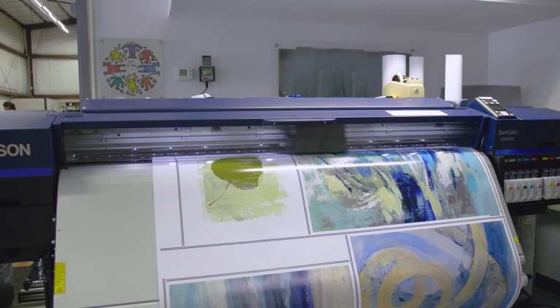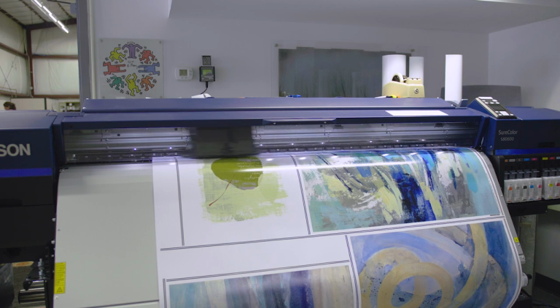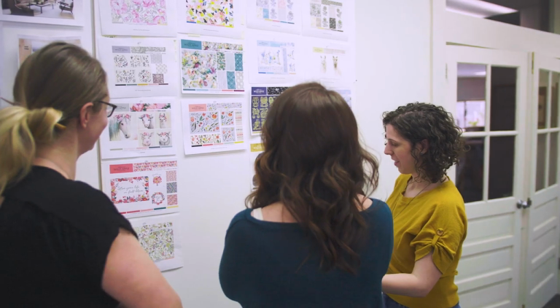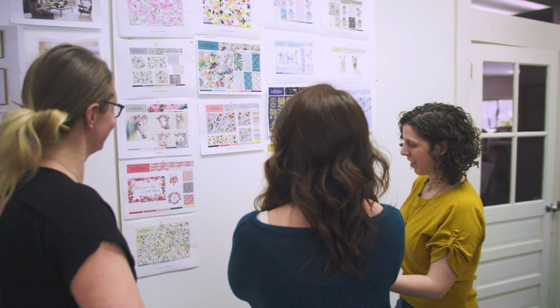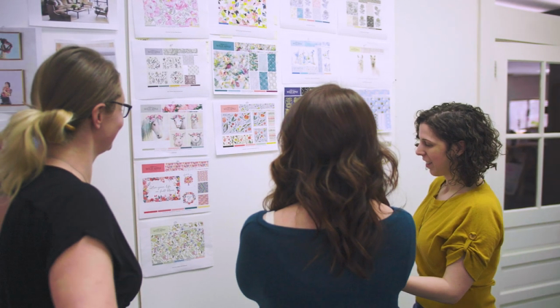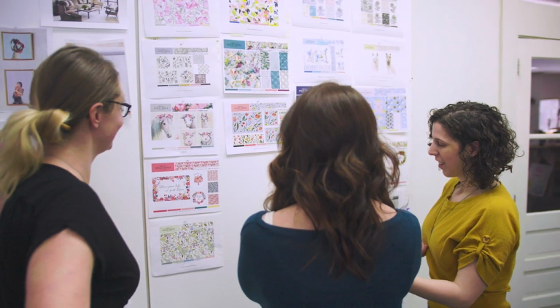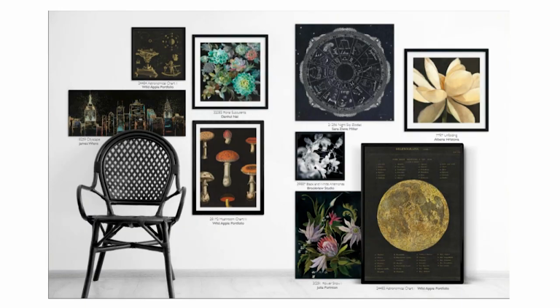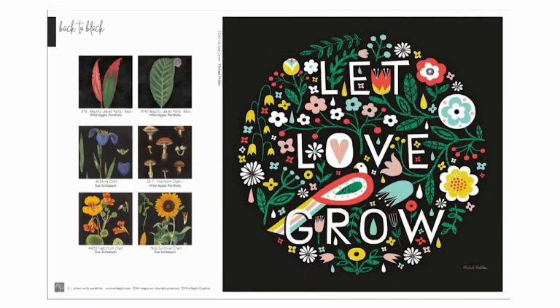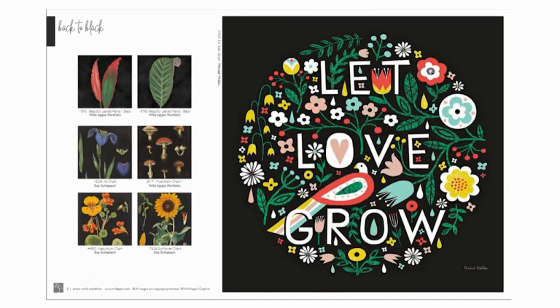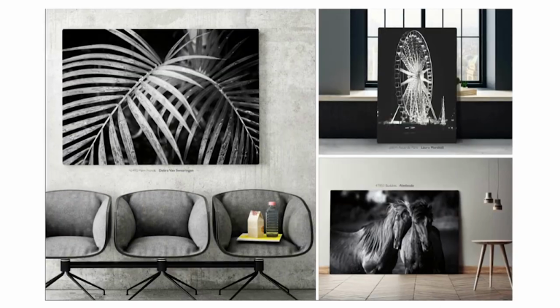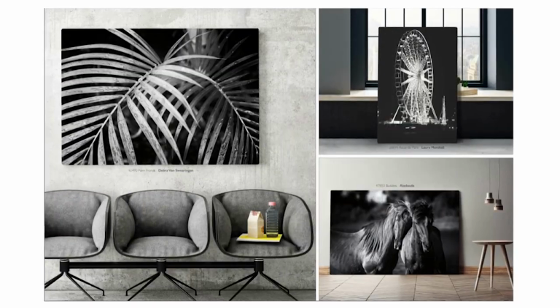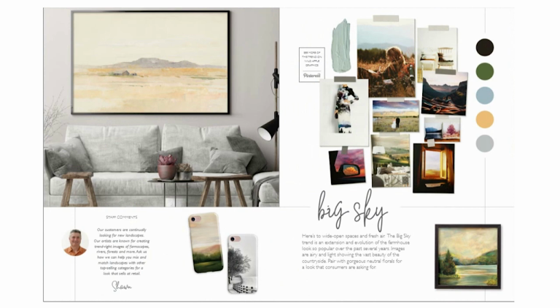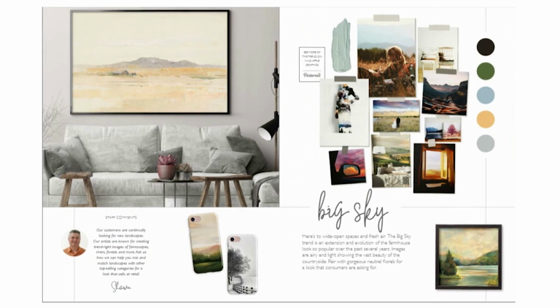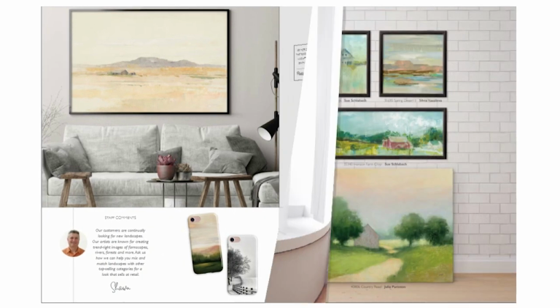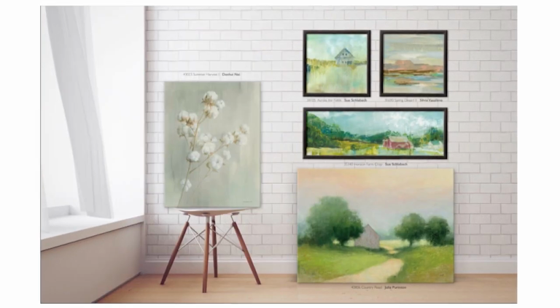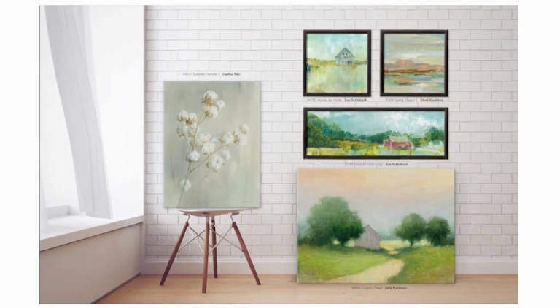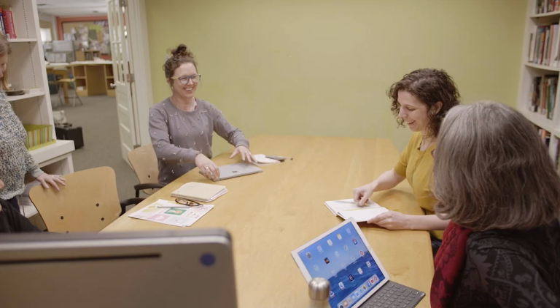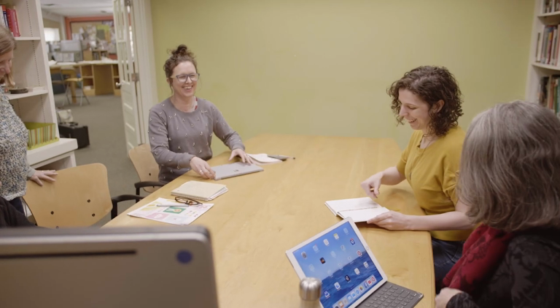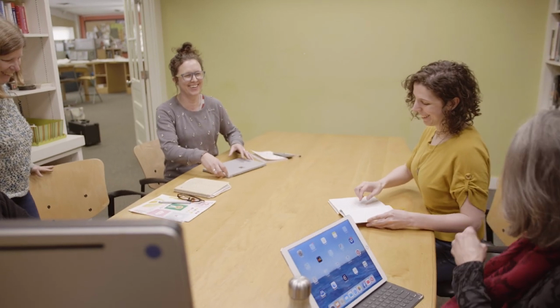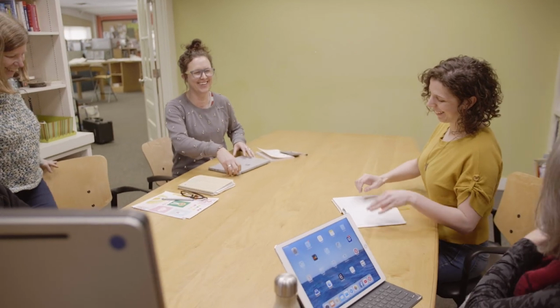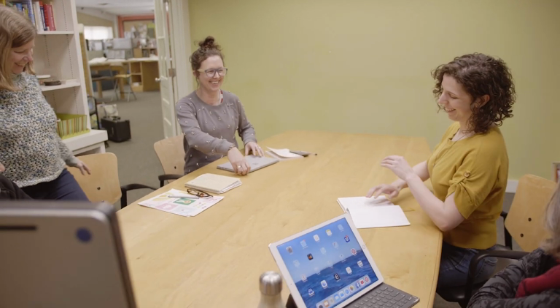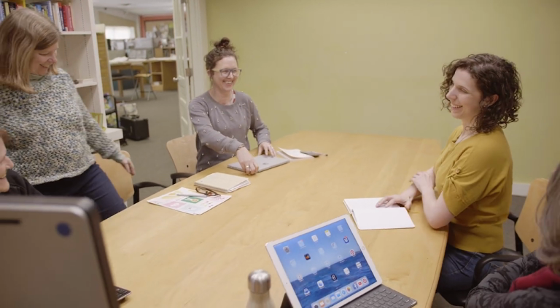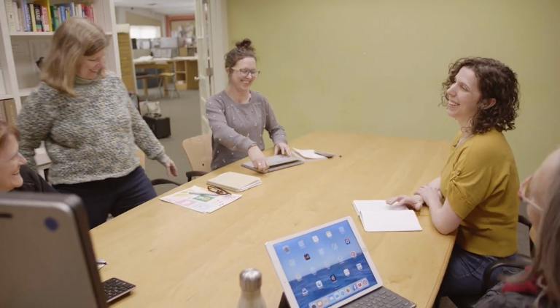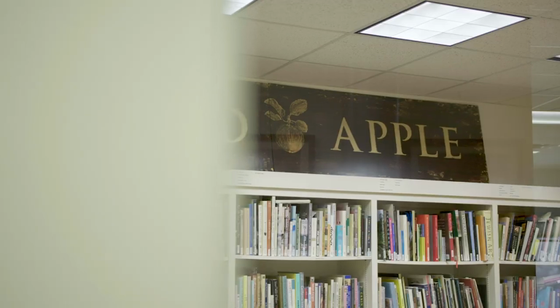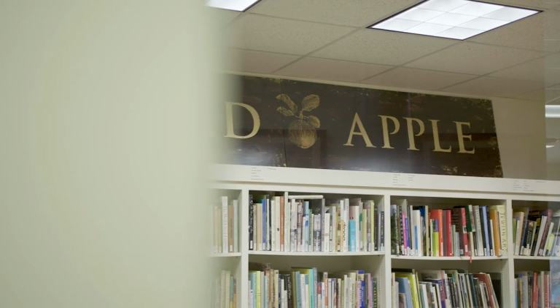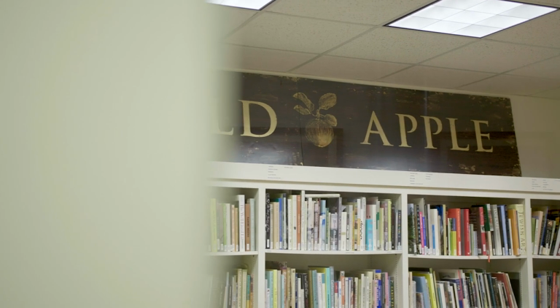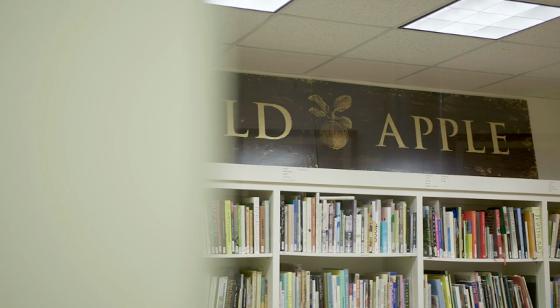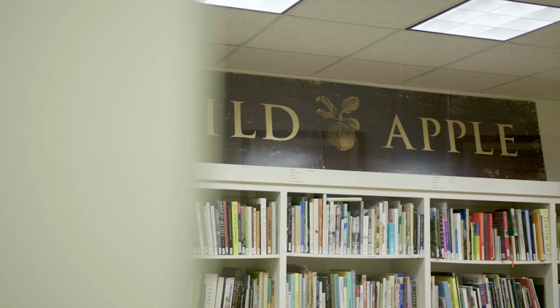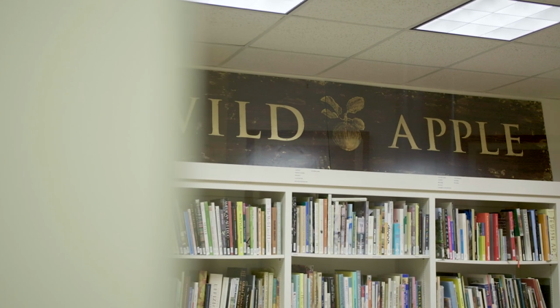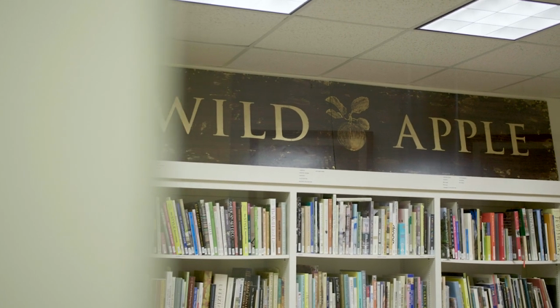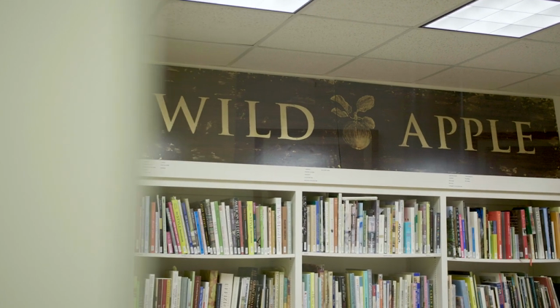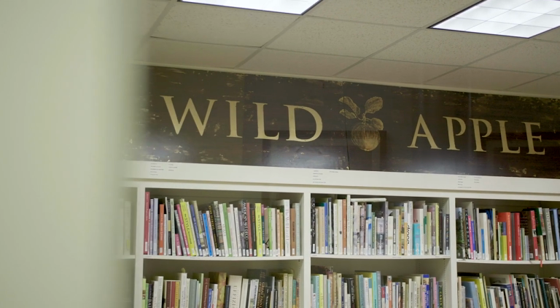Many of our customers find it challenging to keep up with the constantly changing trends in home decor. And even if they know the trends, it's hard to find enough artwork to address them. At Wild Apple, we're constantly watching trends — it's in our blood.